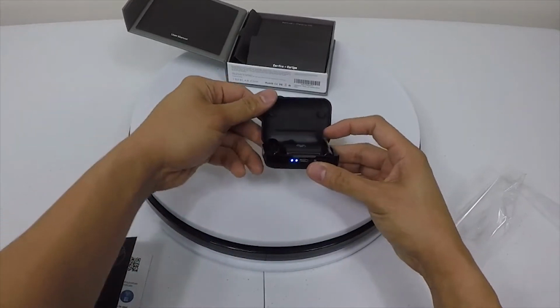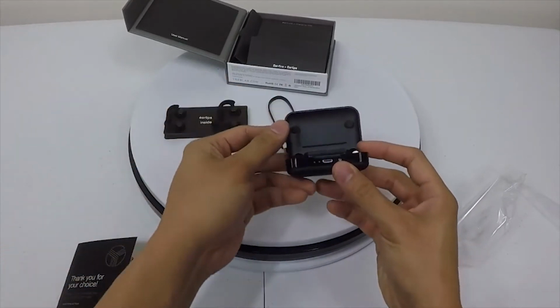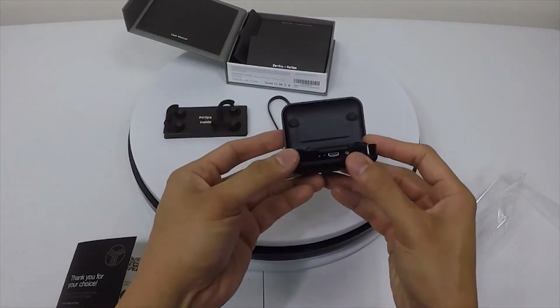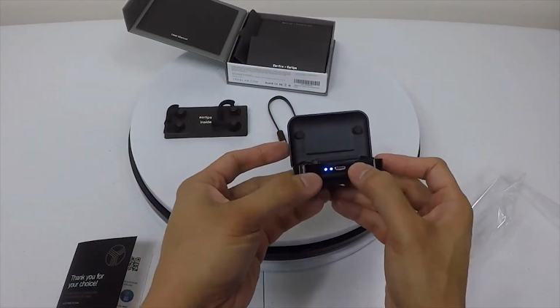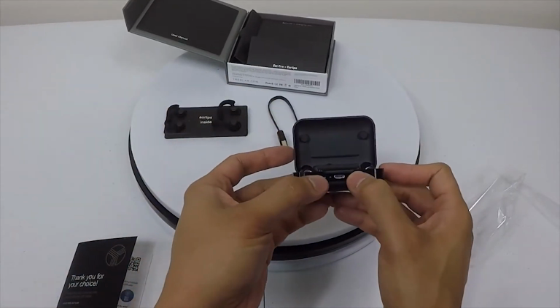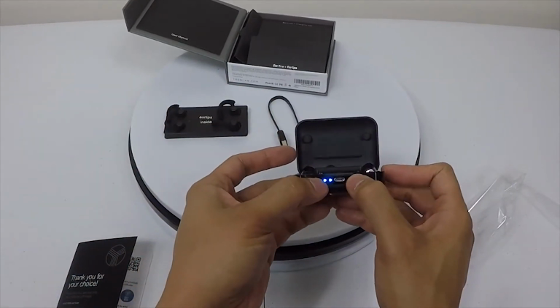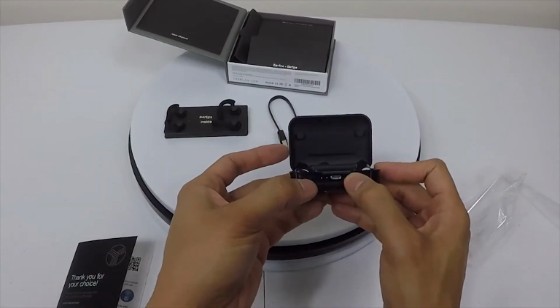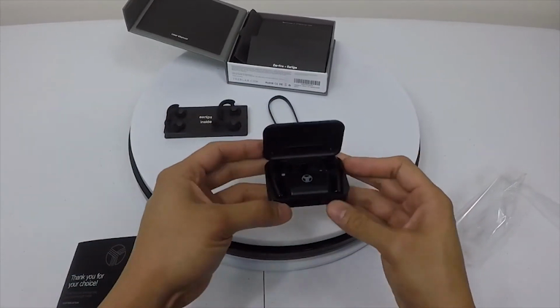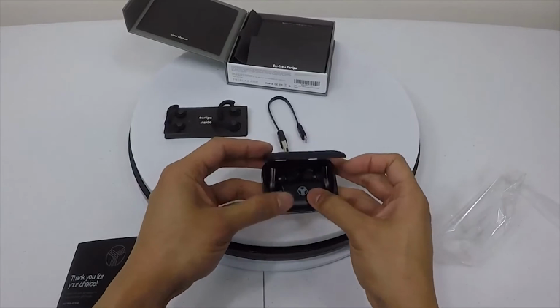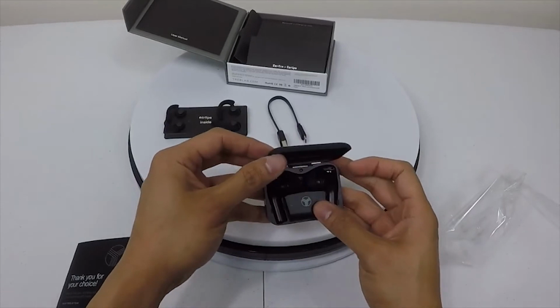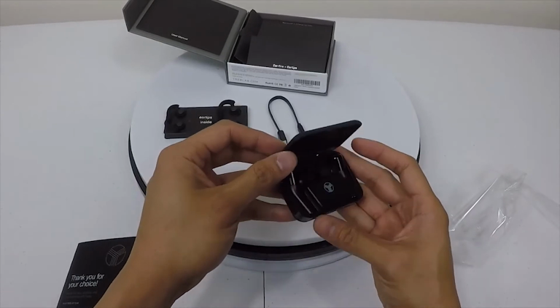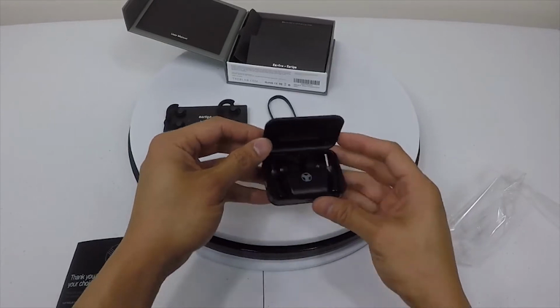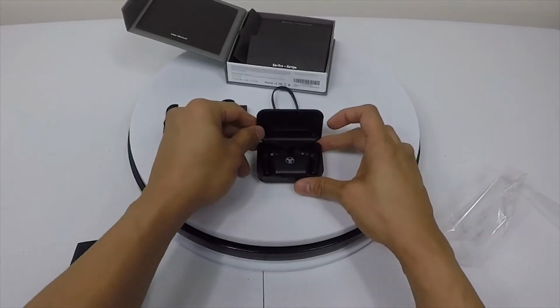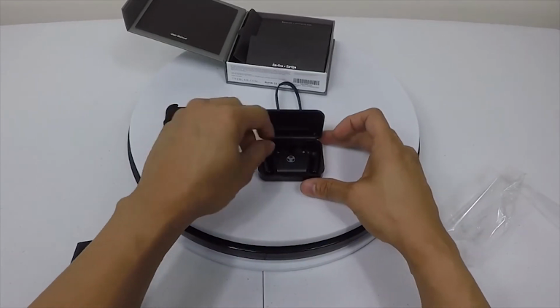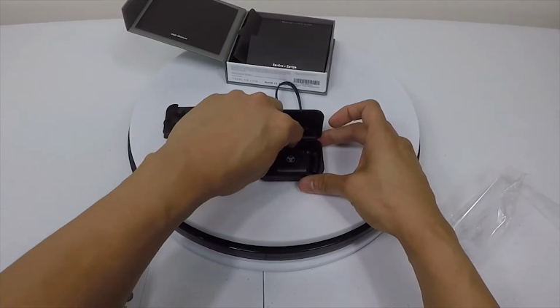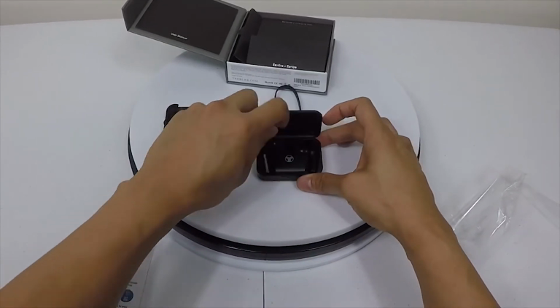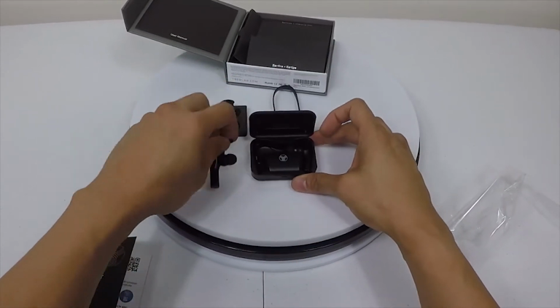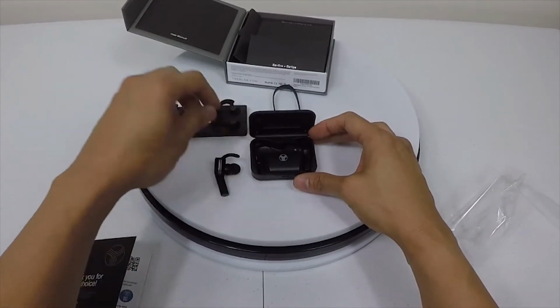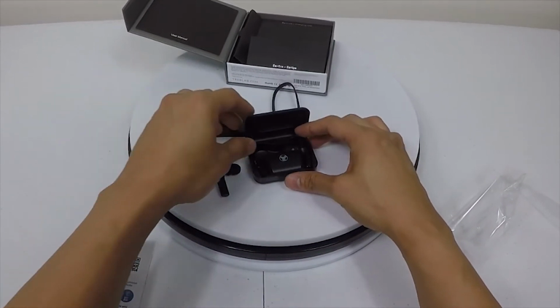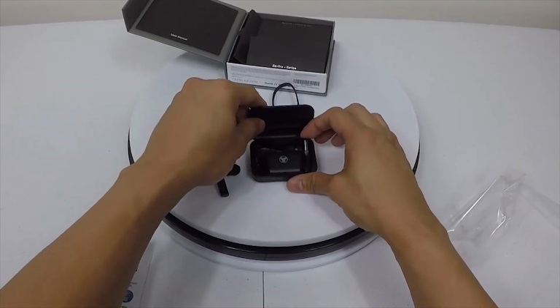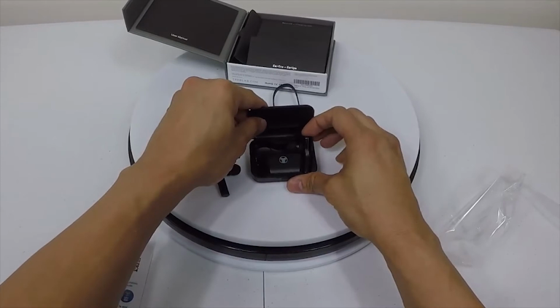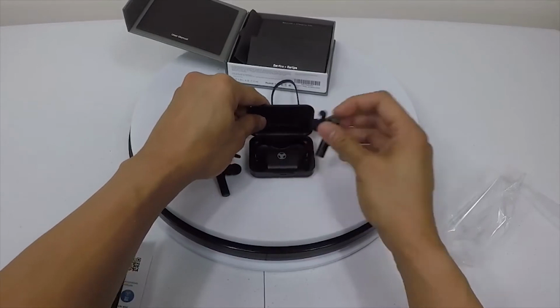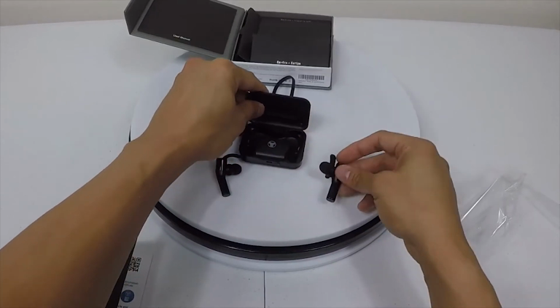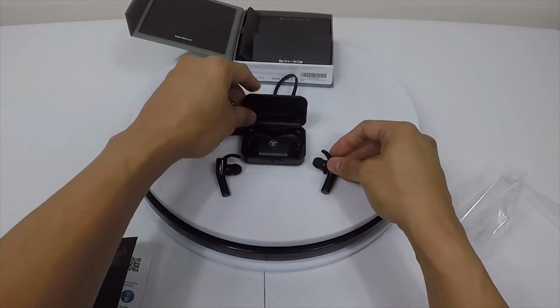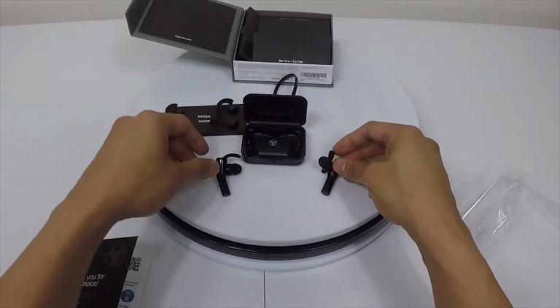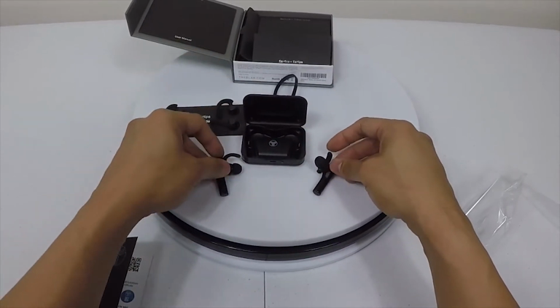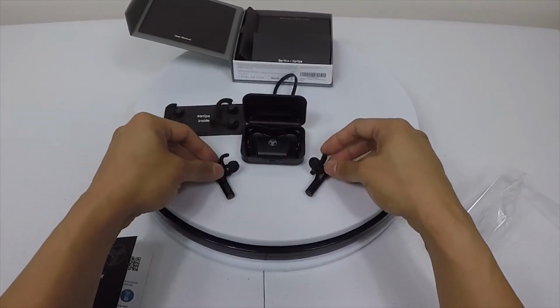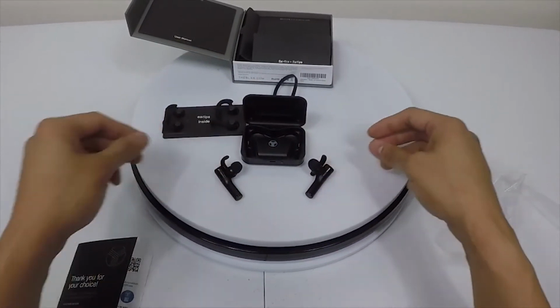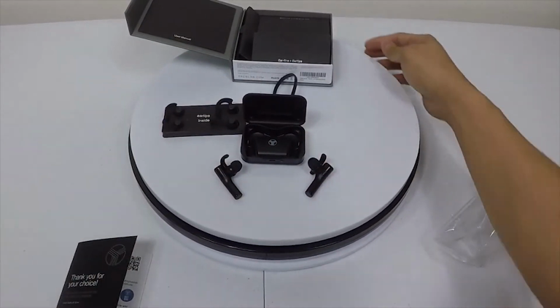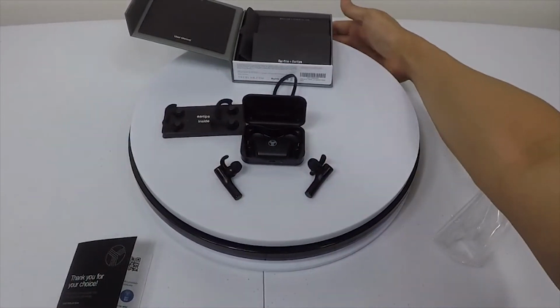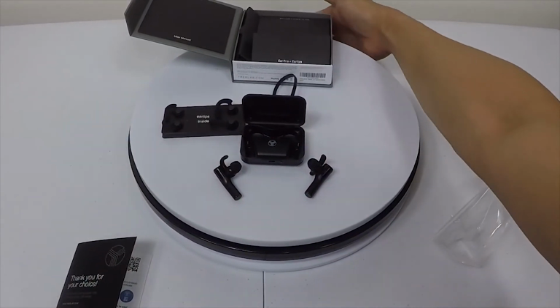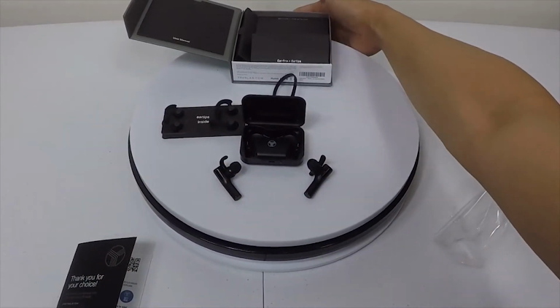As you can see here, you hit the button right here — you can see this is charging. It's not bad. I'll just have to test them out to see if they fit in my ear or not.